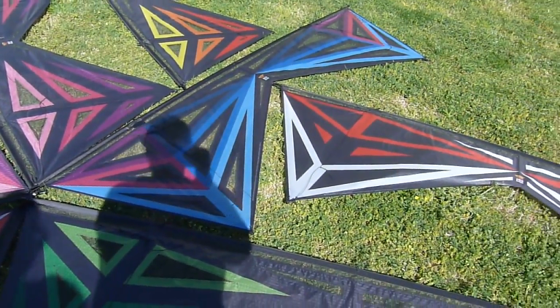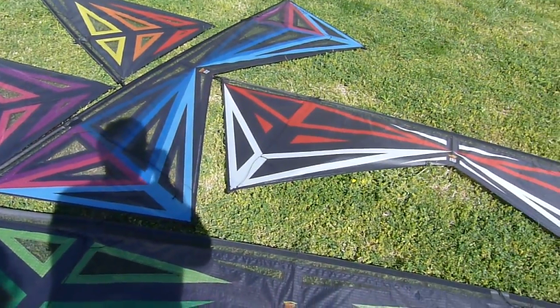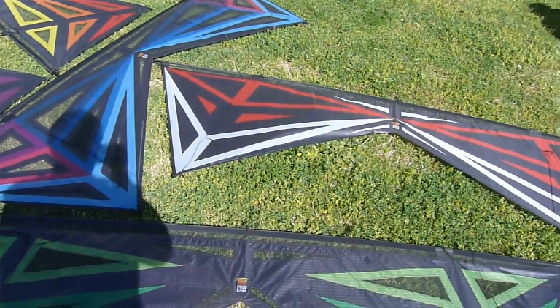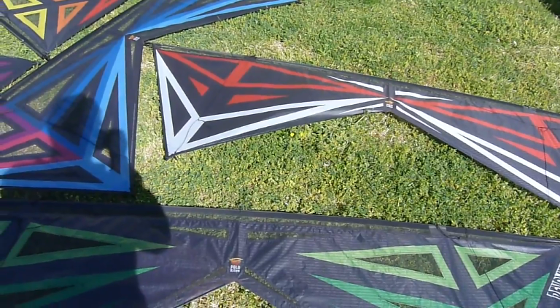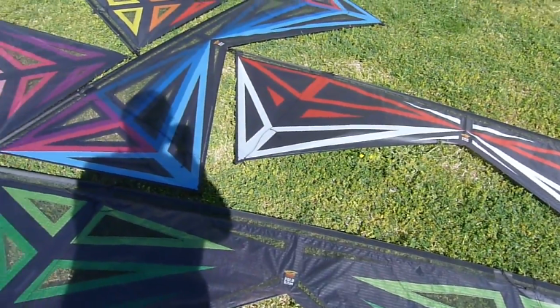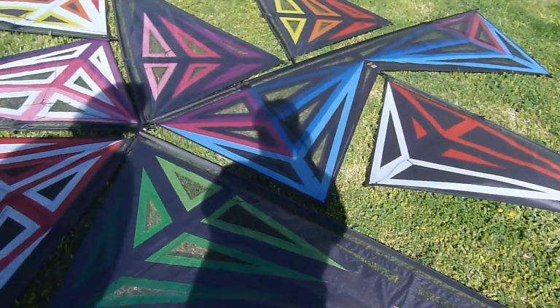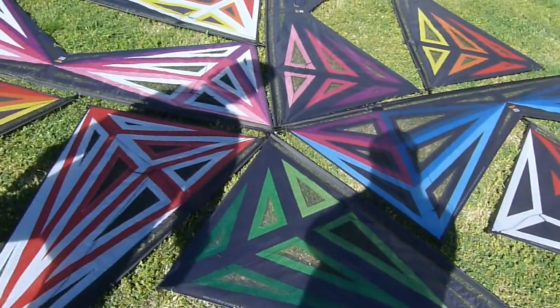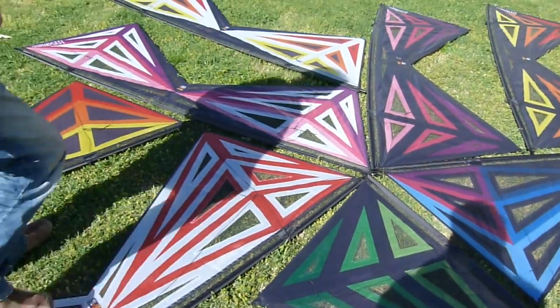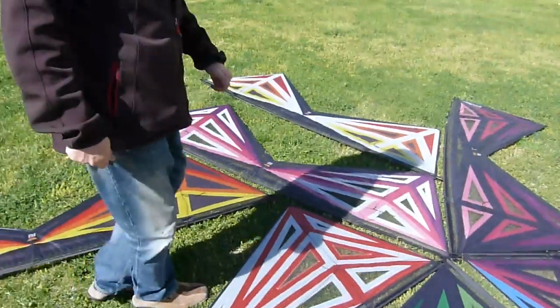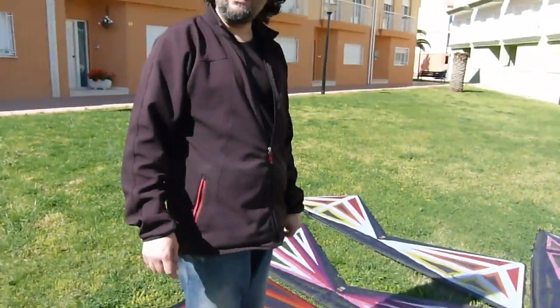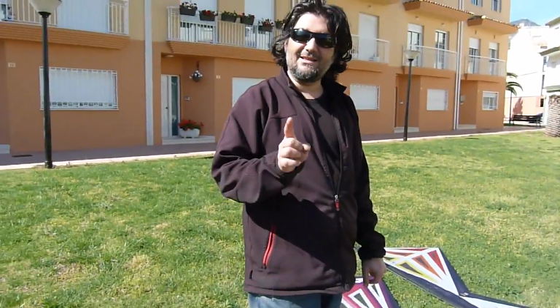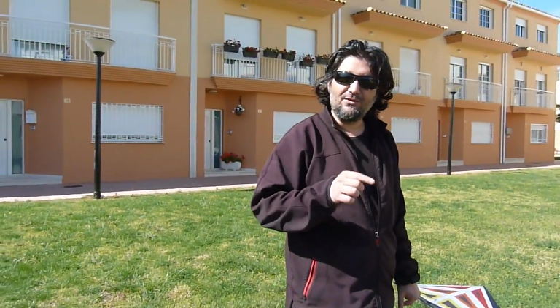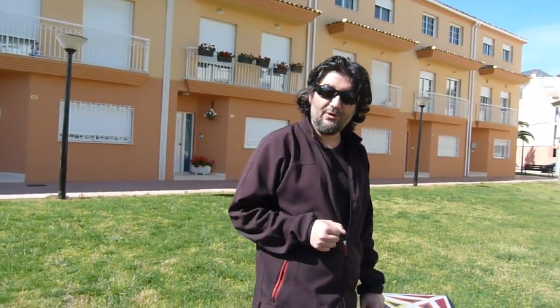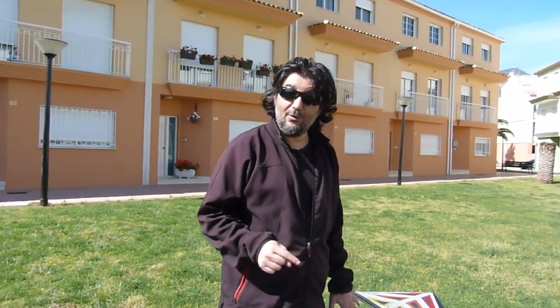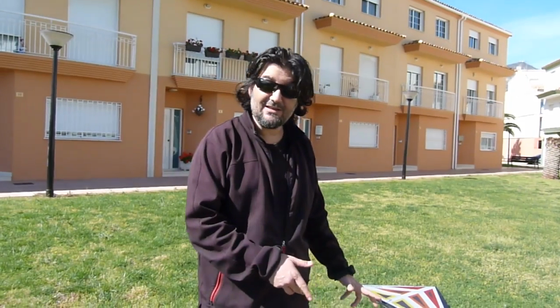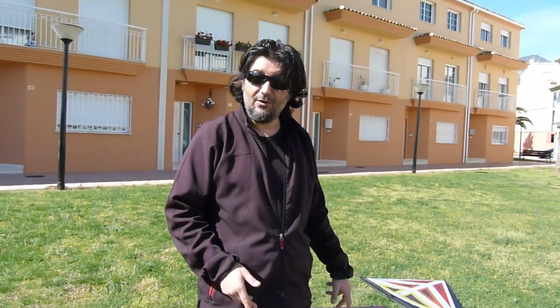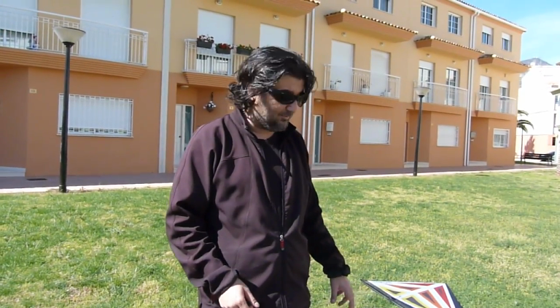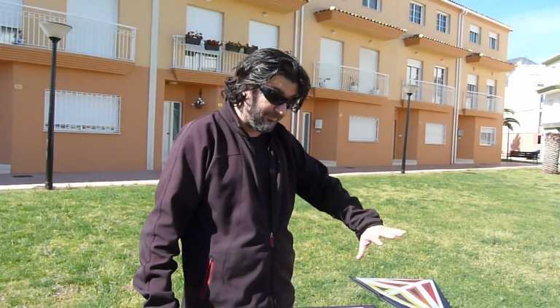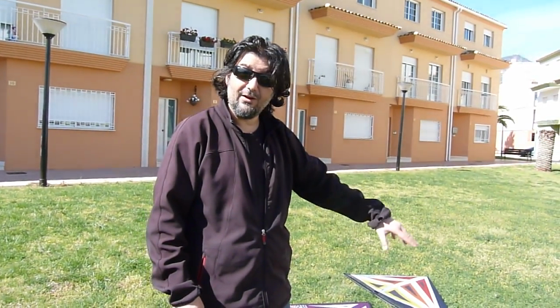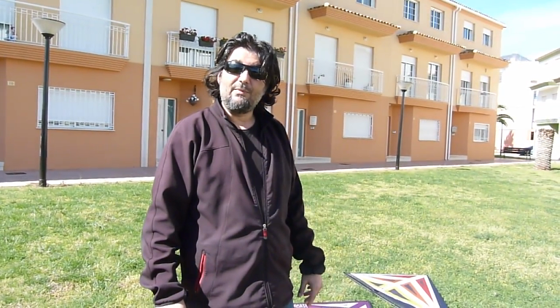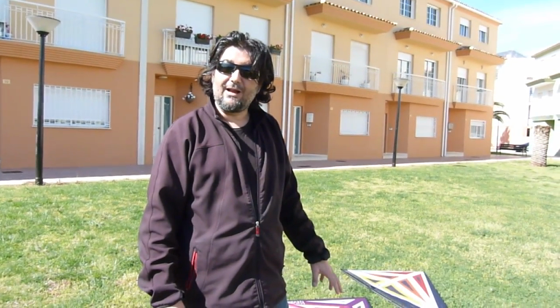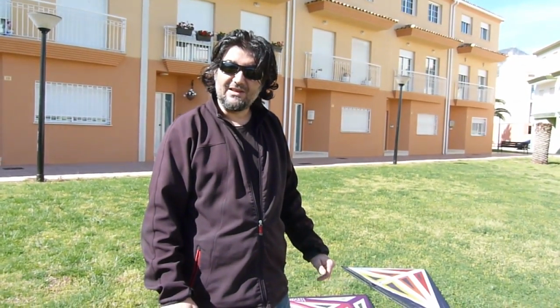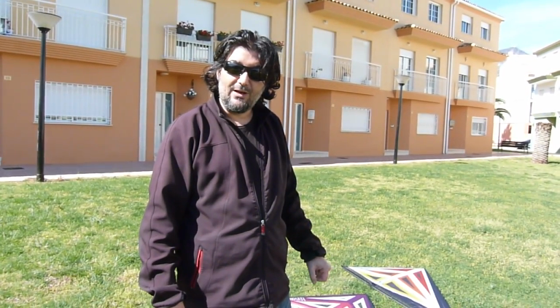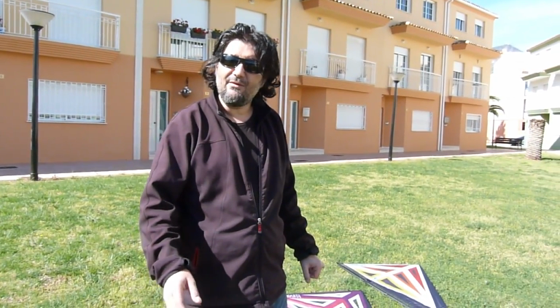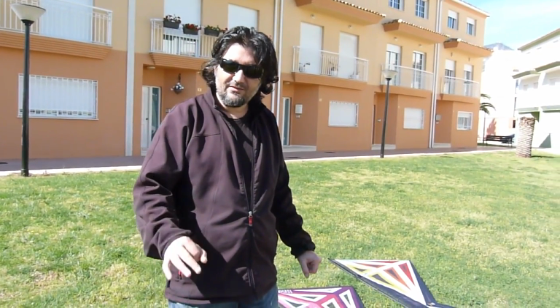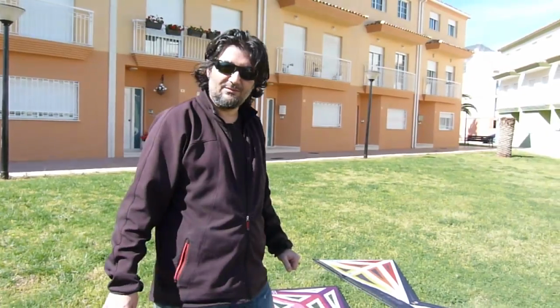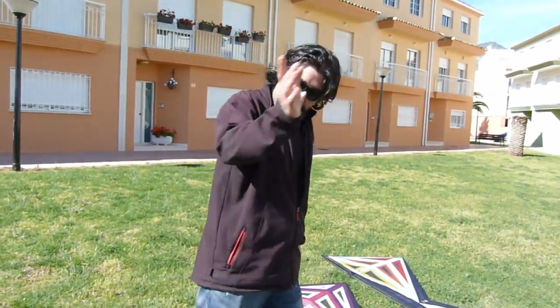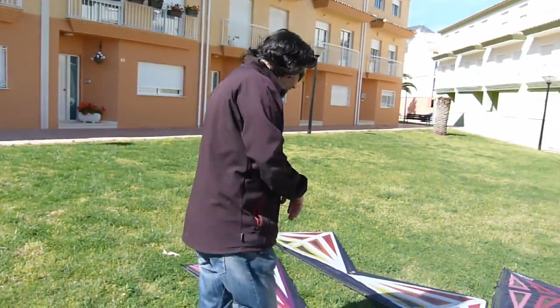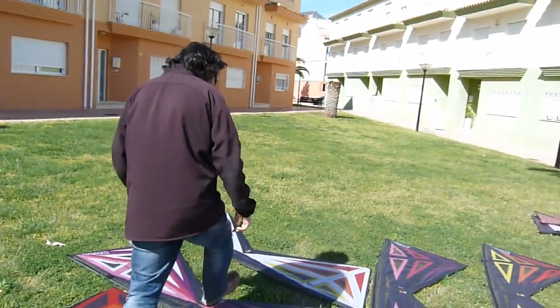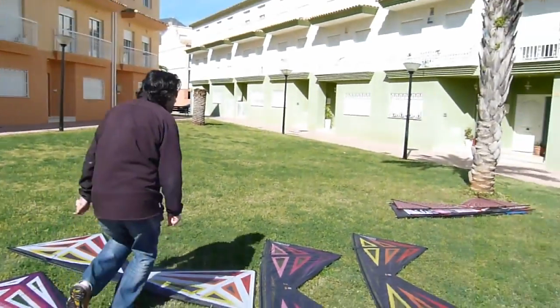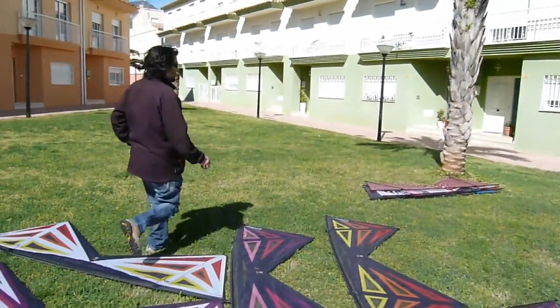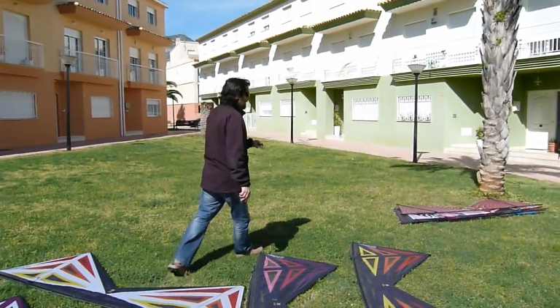A bunch of new kites, but we have some very special kites that I want to show you, because we do more things than polo kites. Polos are beautiful, but we do custom design as well, and I have a bunch of new custom designs that I want to show you.